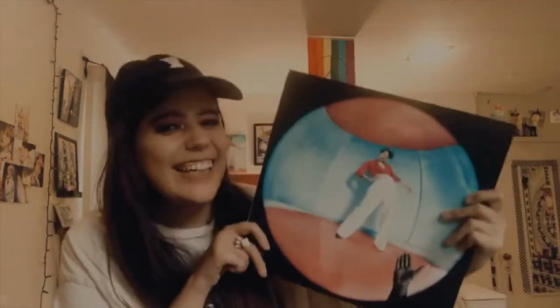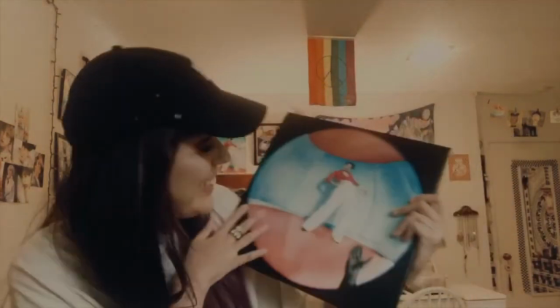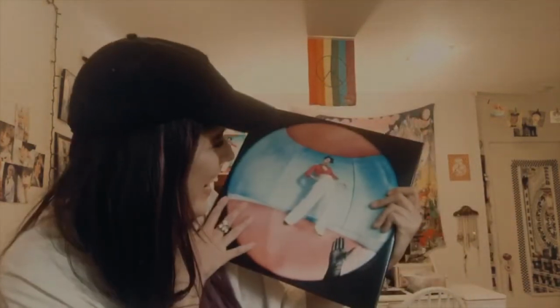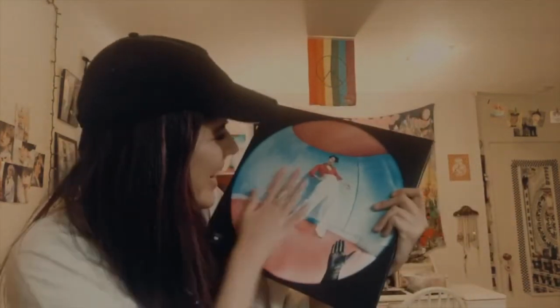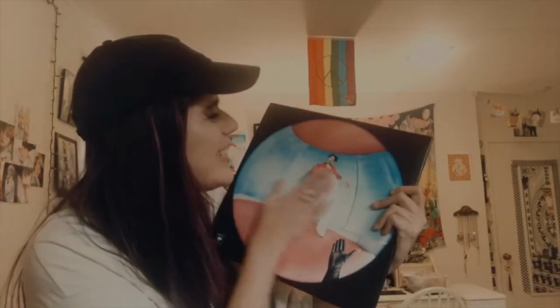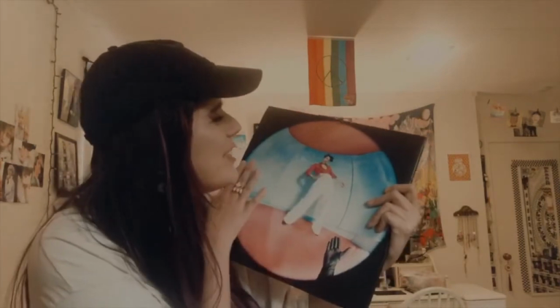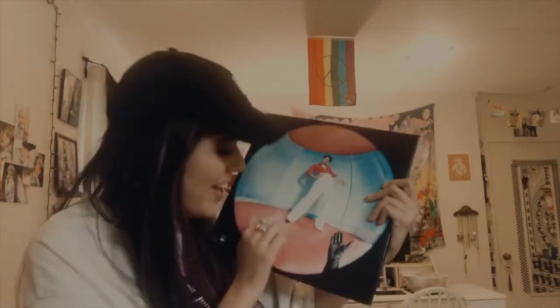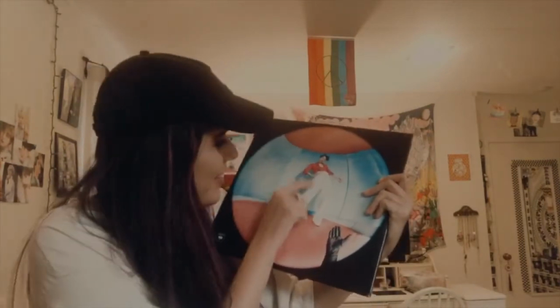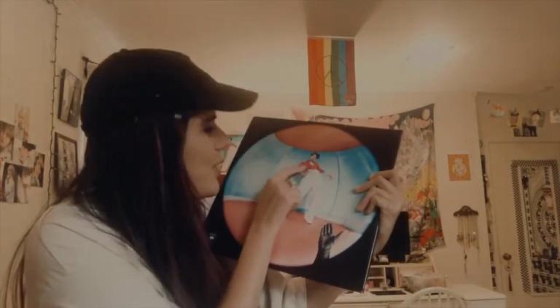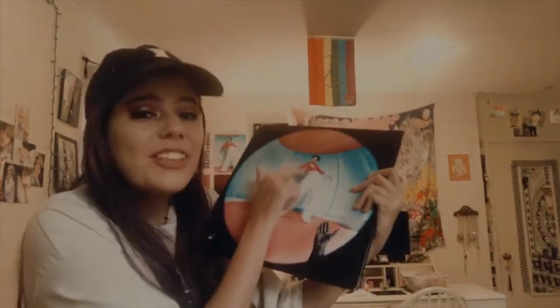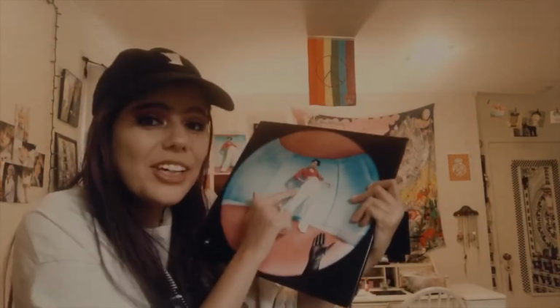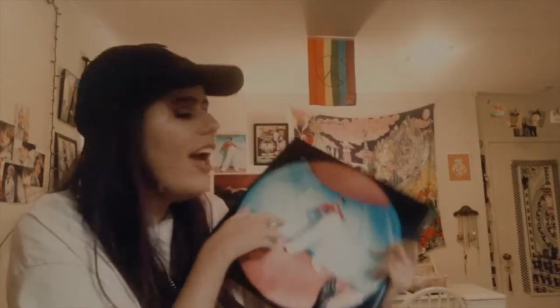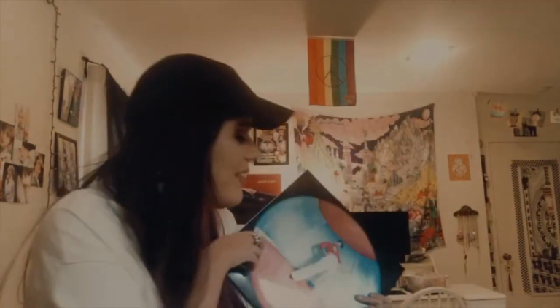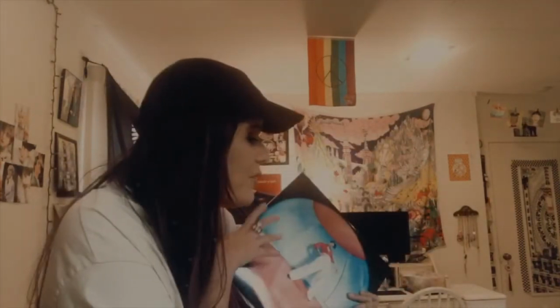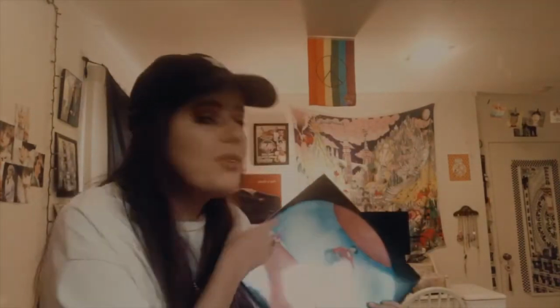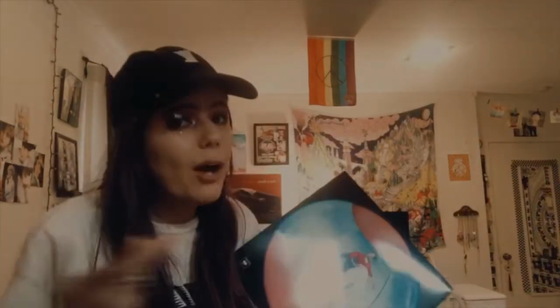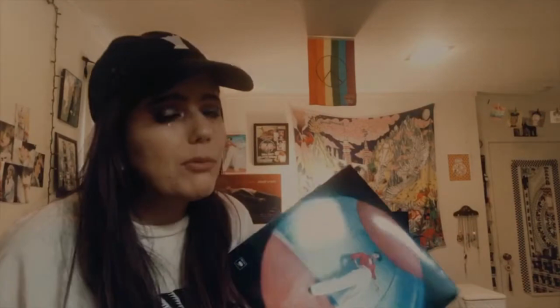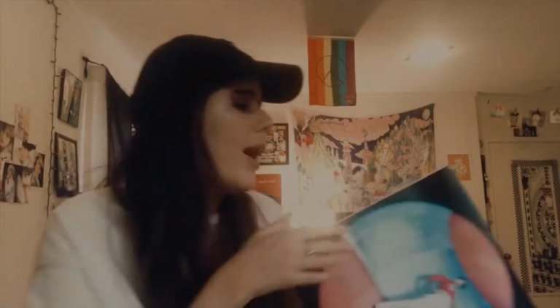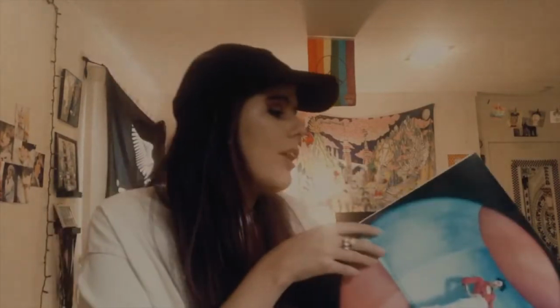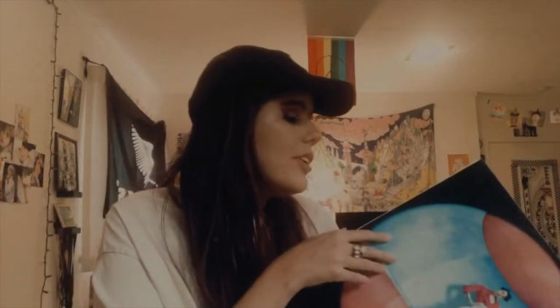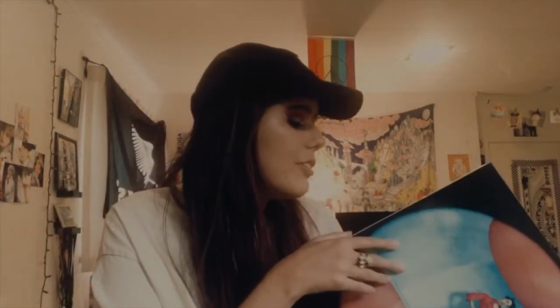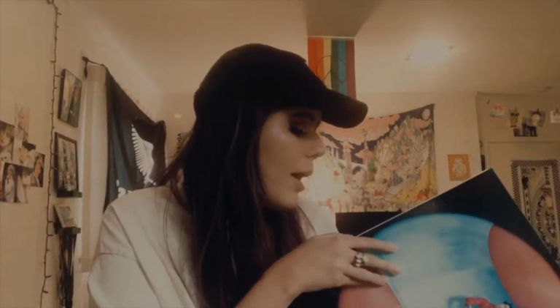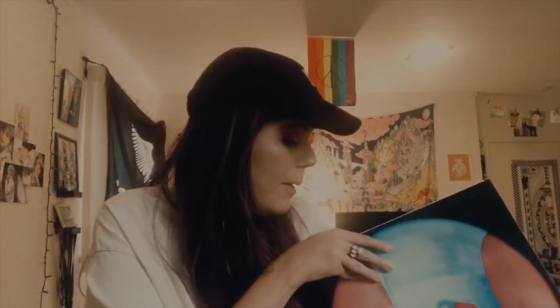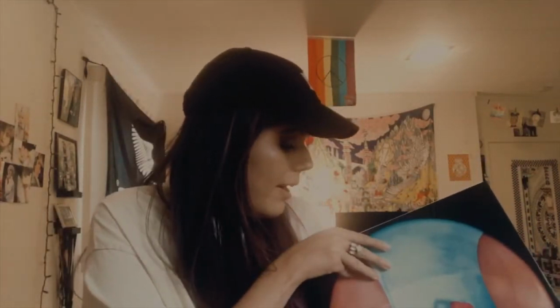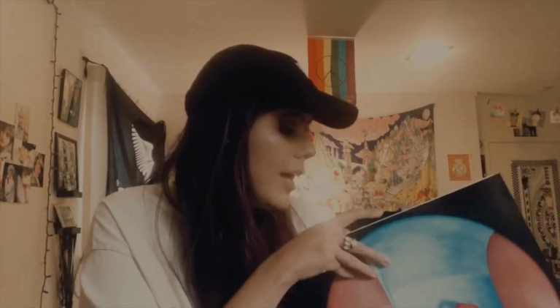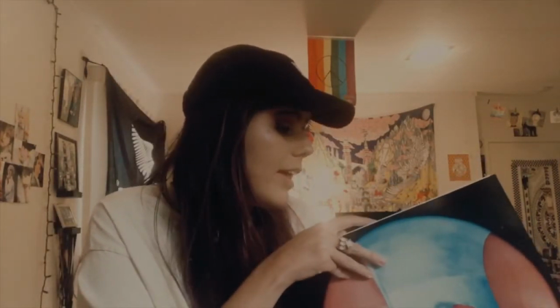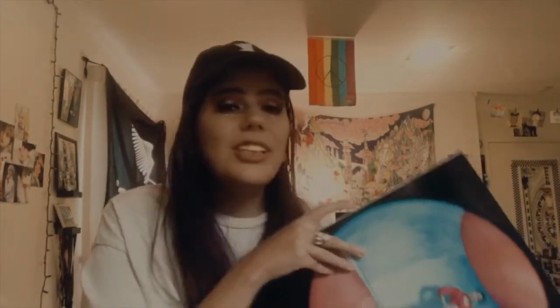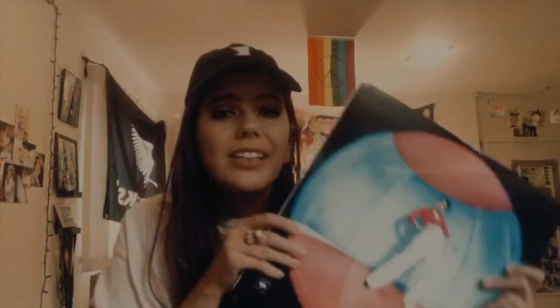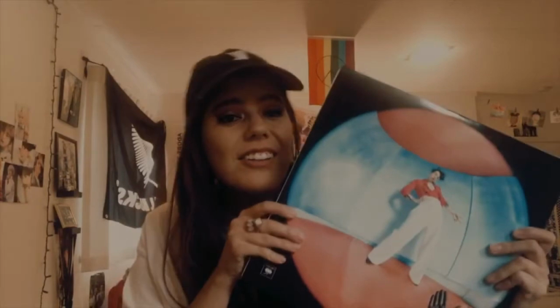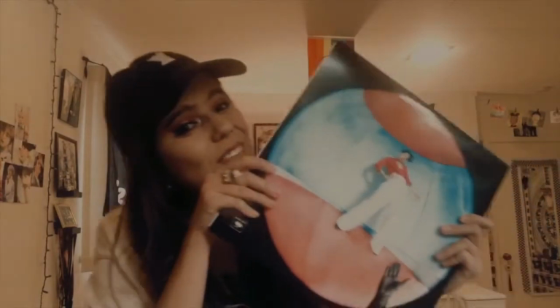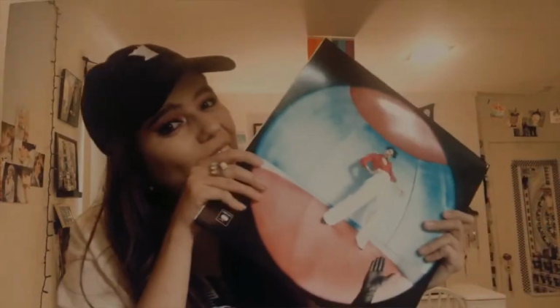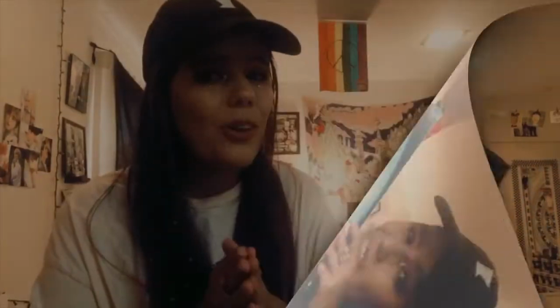Oh my god, it's so beautiful! It's a little bit creased right here, and the only issue is it's not wrapped in mobile wrap, which I'm a little concerned about. And I've yet to actually see what the inside looks like.